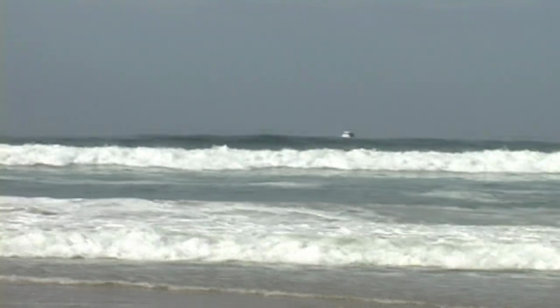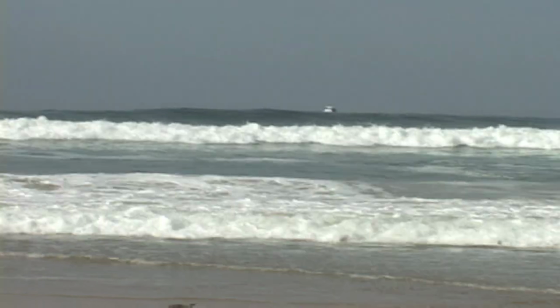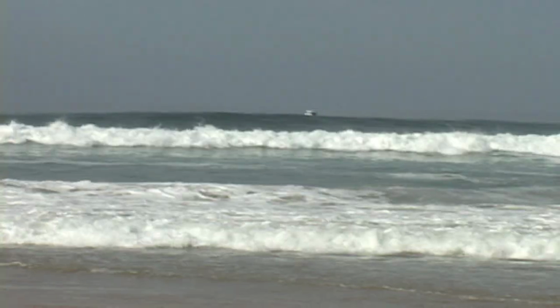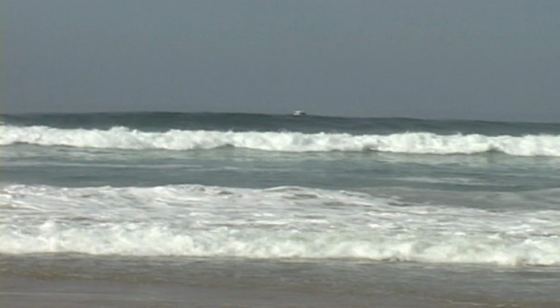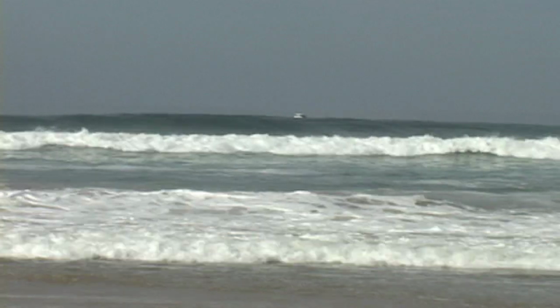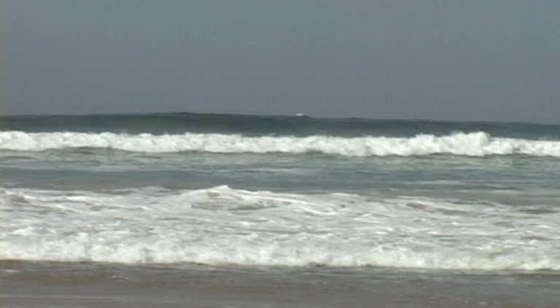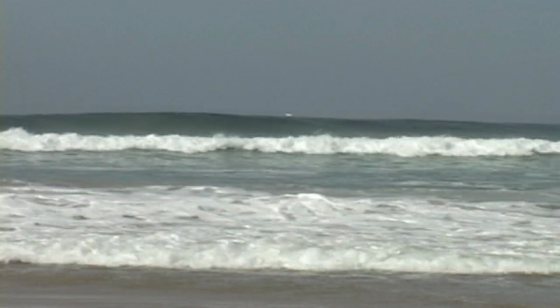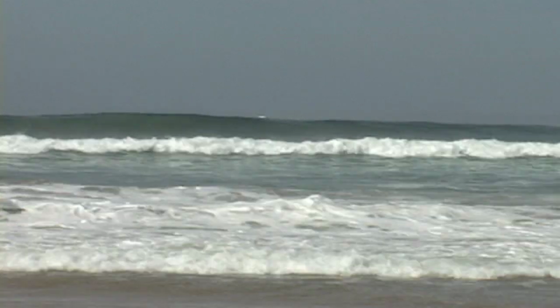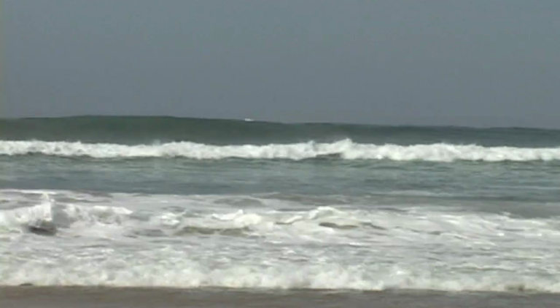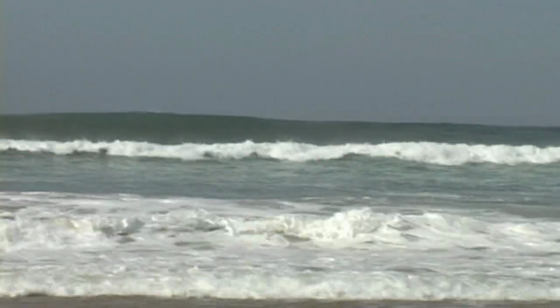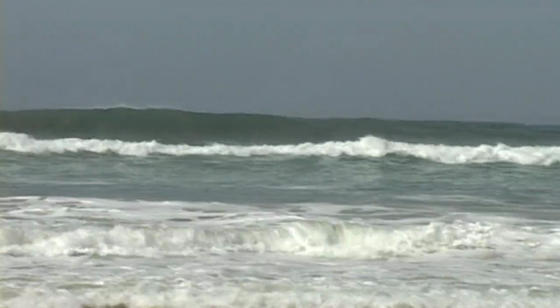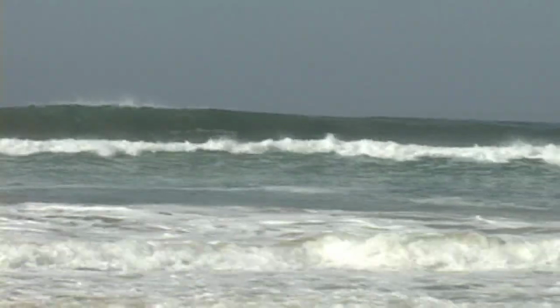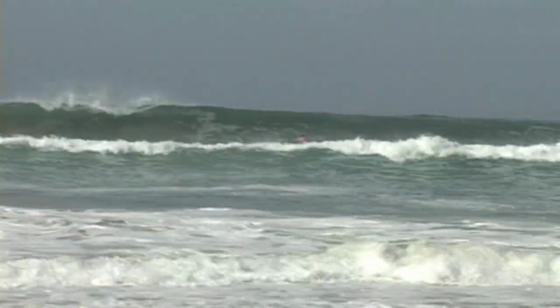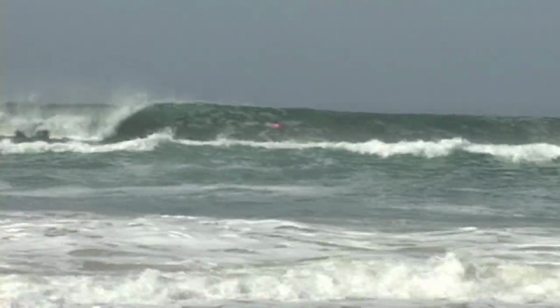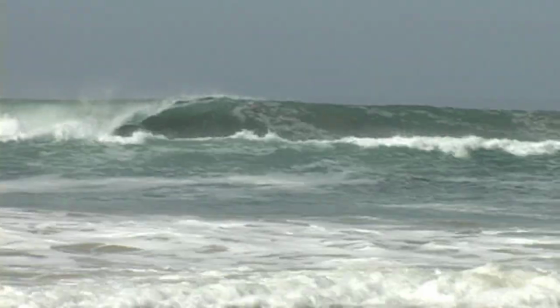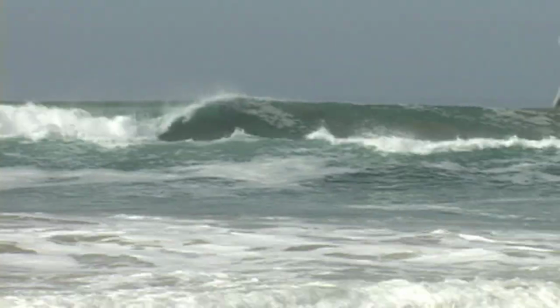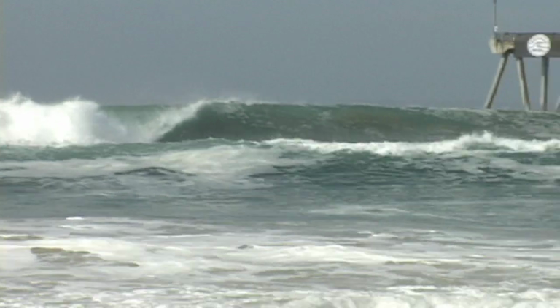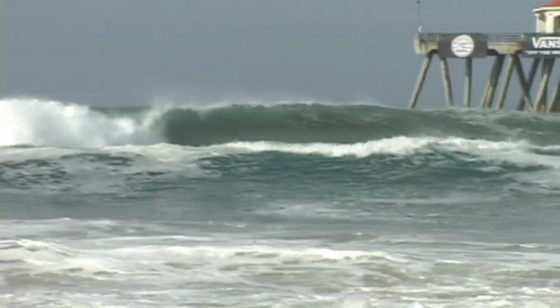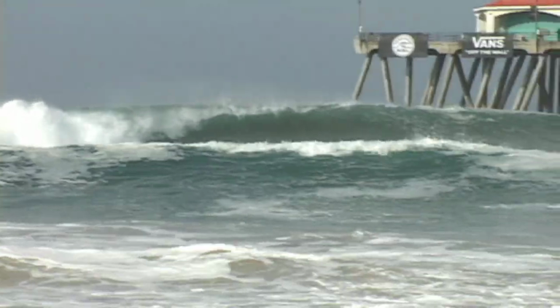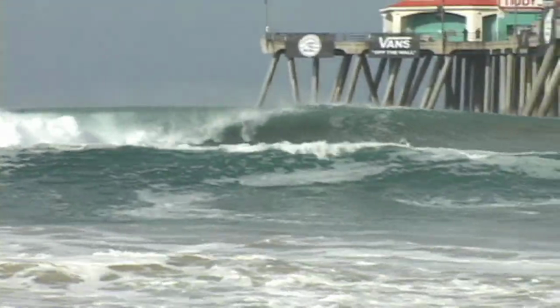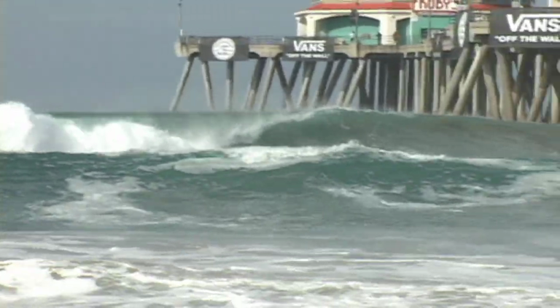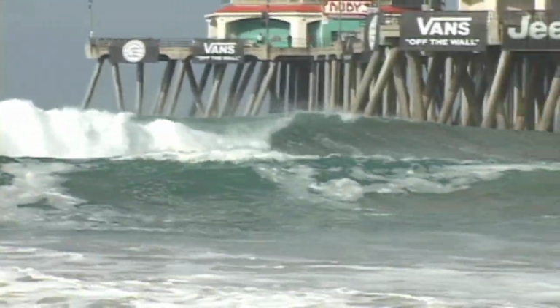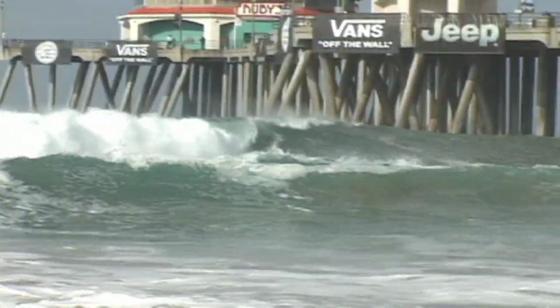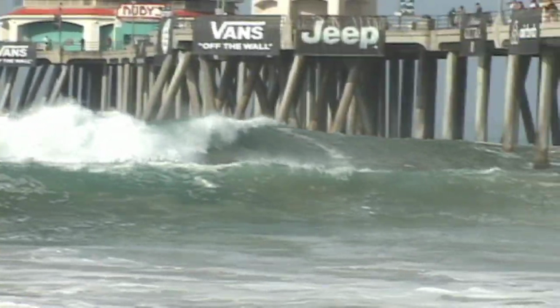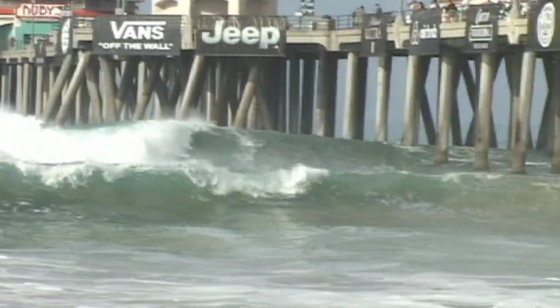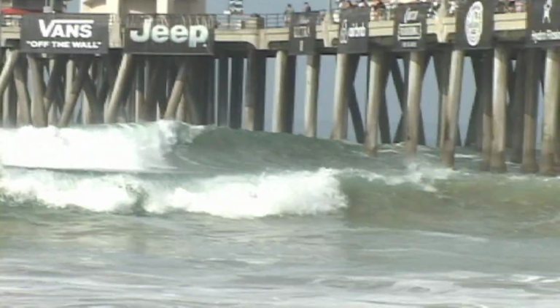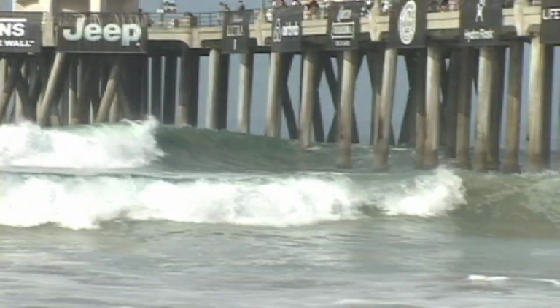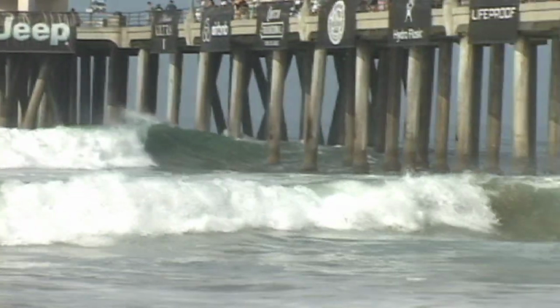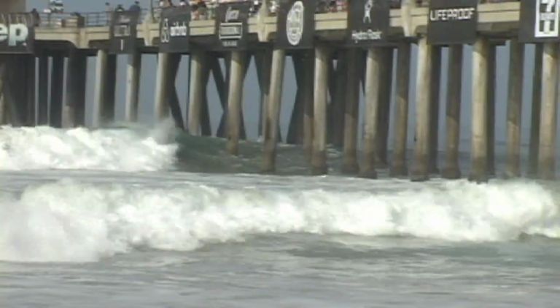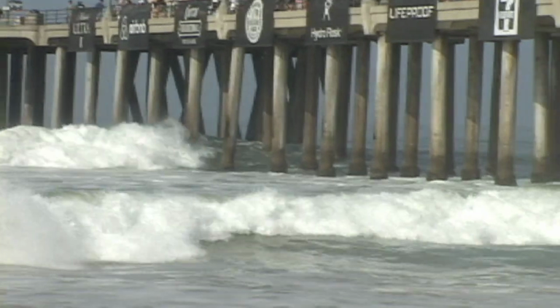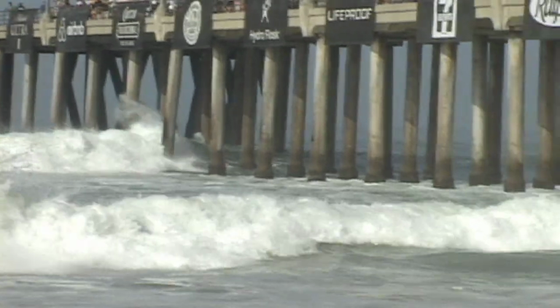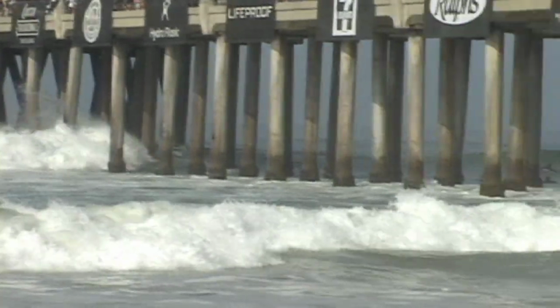We are here on beautiful Huntington Beach, Day 5, Vans US Open of Surfing. We'd like to thank all the great partners that Vans brings in to this event: Jeep, McLouth, Ultra, AirBnB, Hybrid Bus.